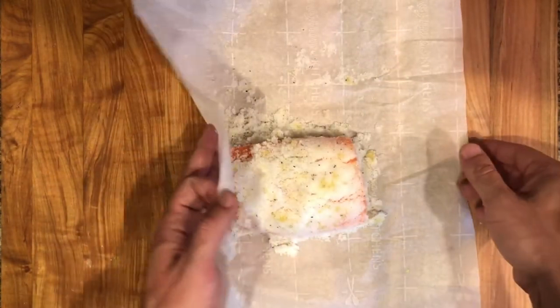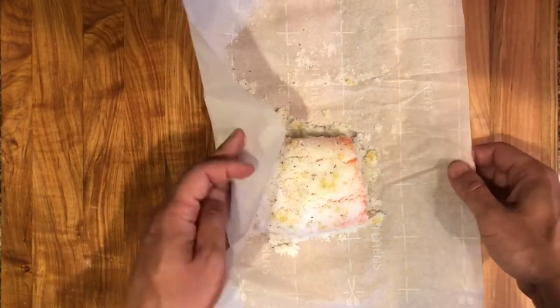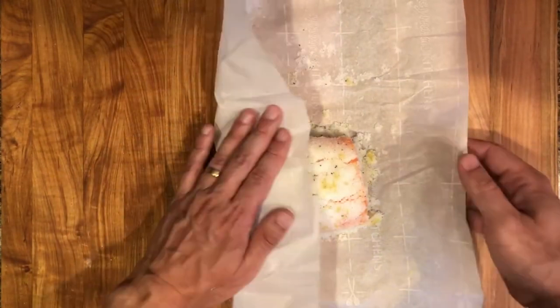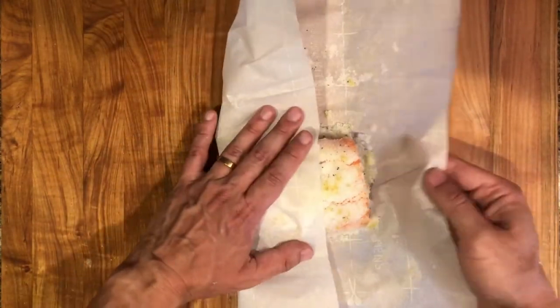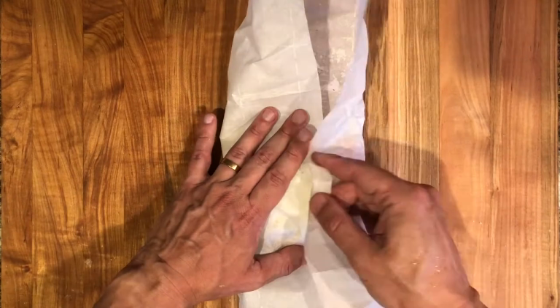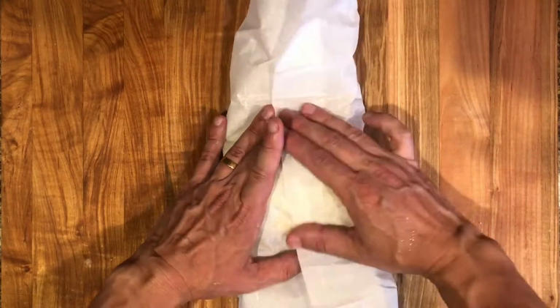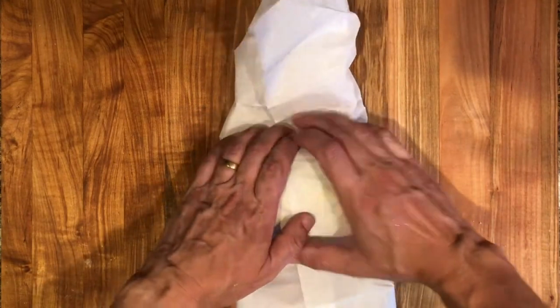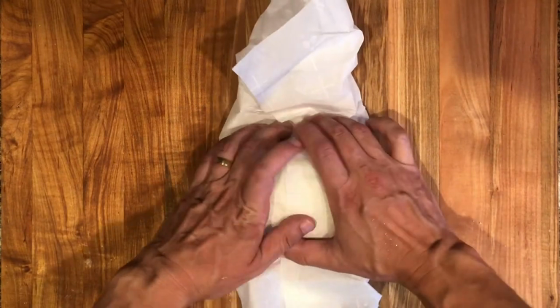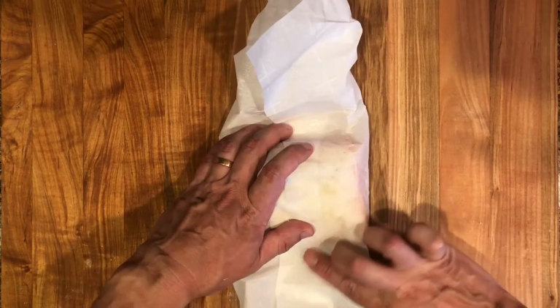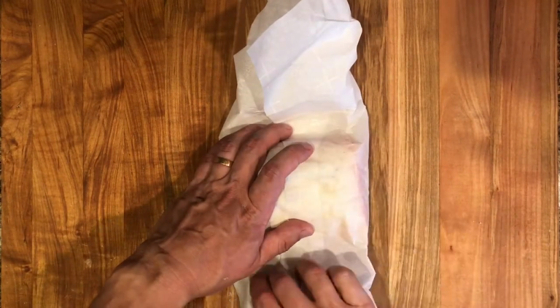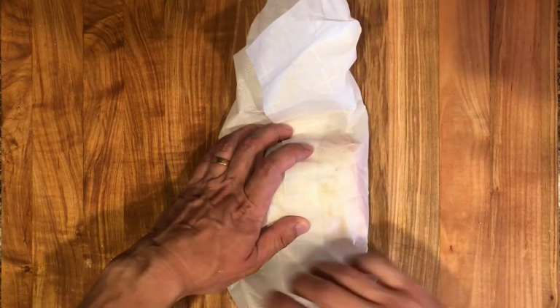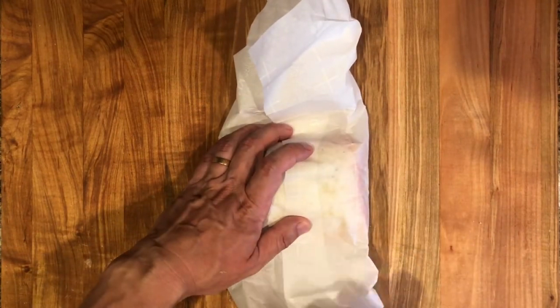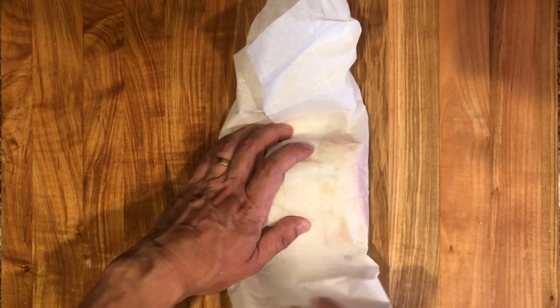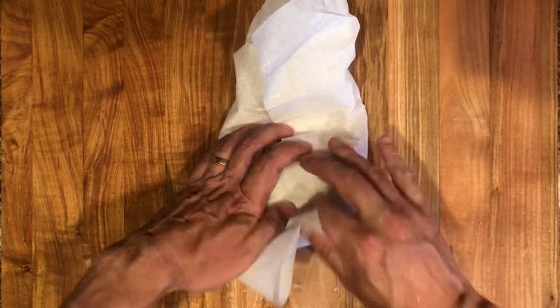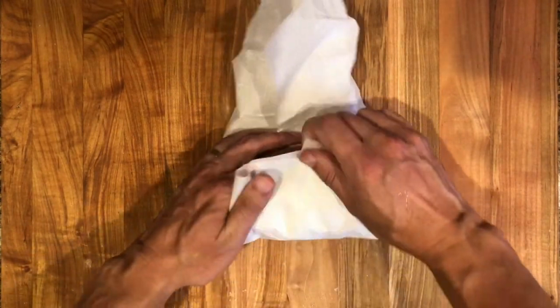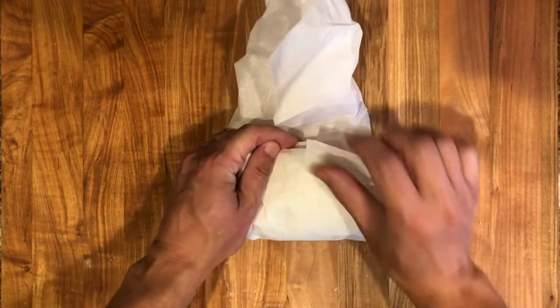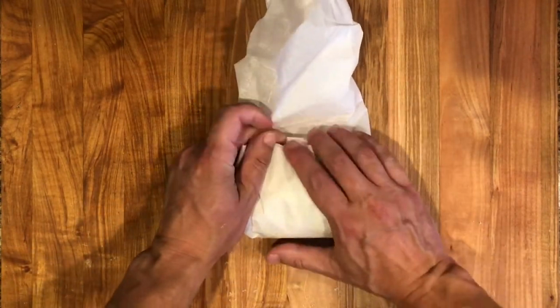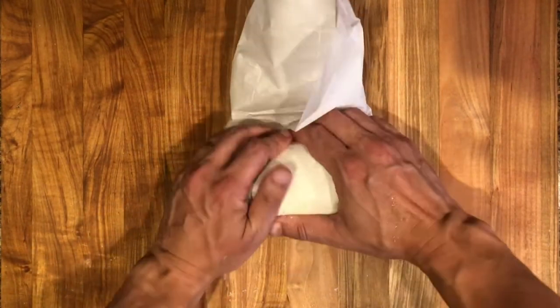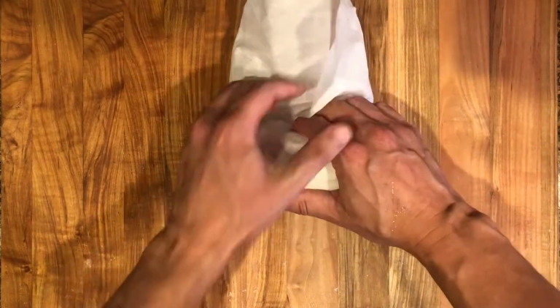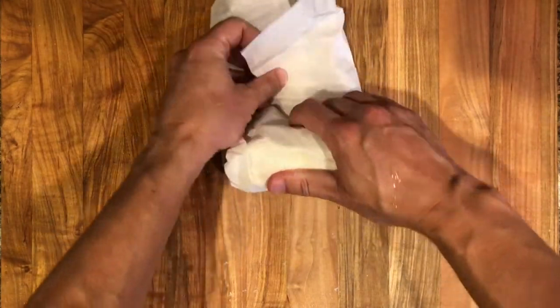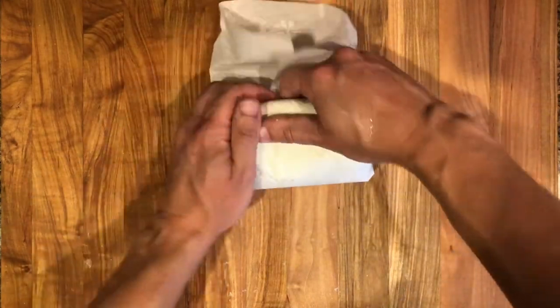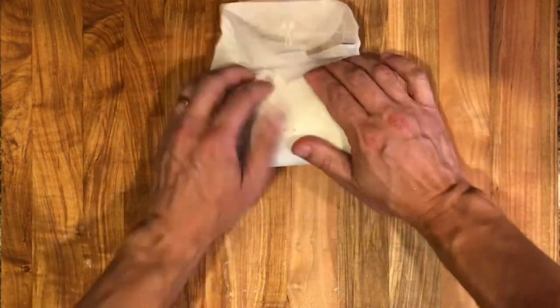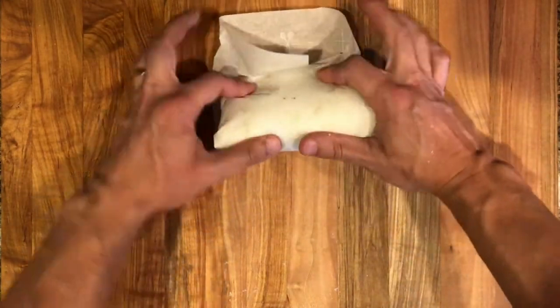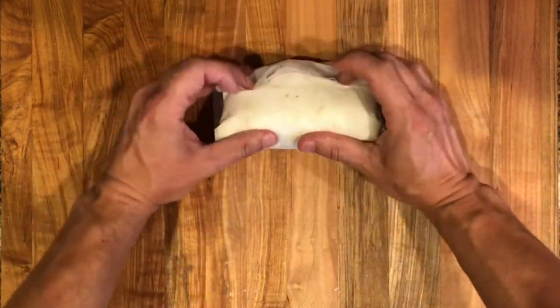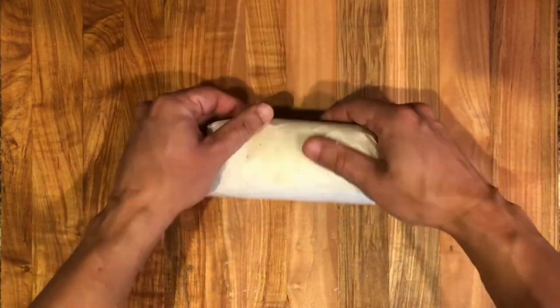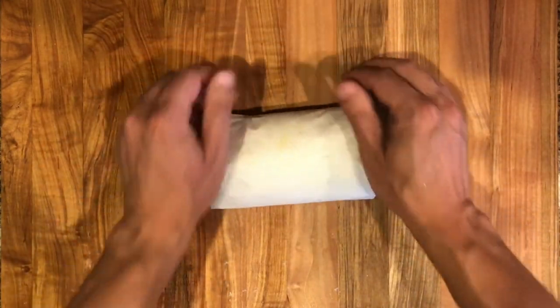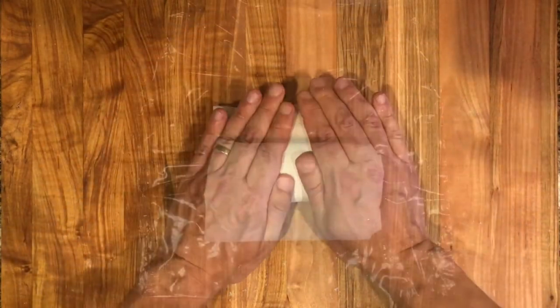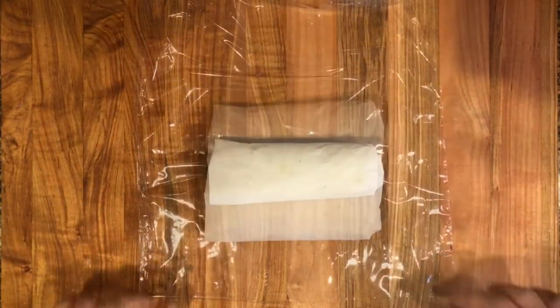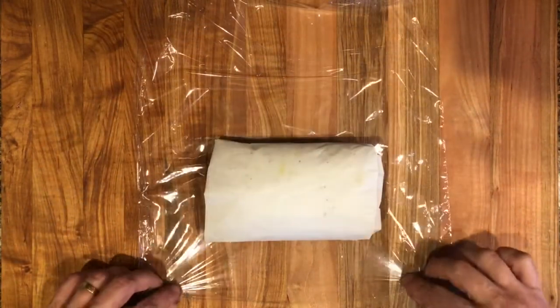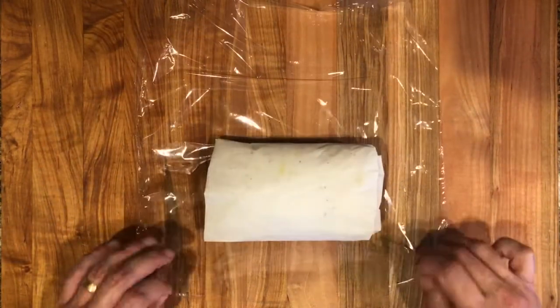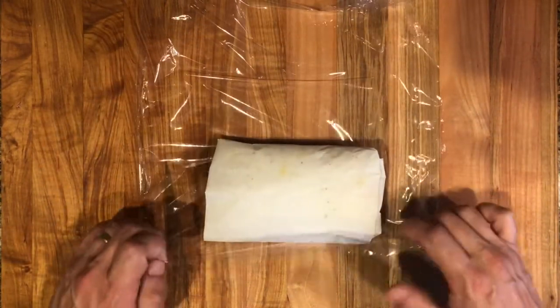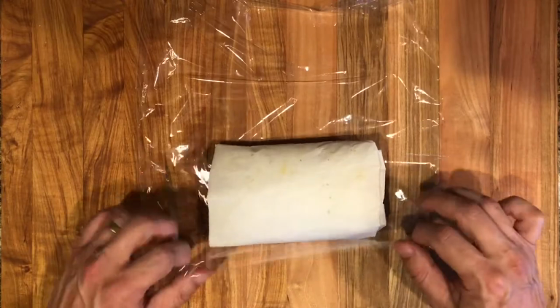Wrap the fish tightly with the parchment paper first, and then with the plastic film.